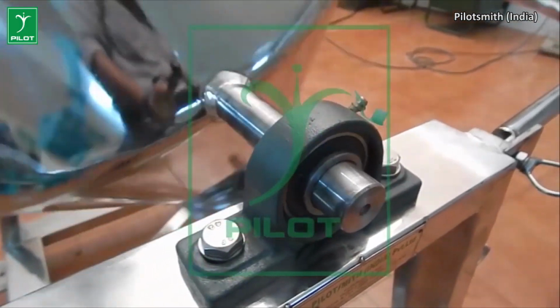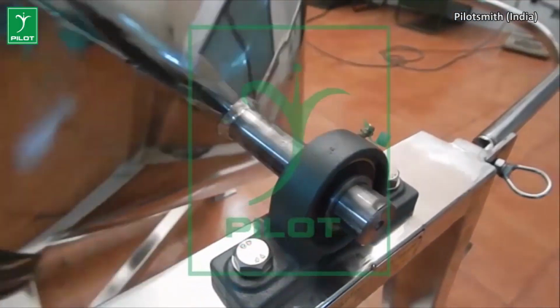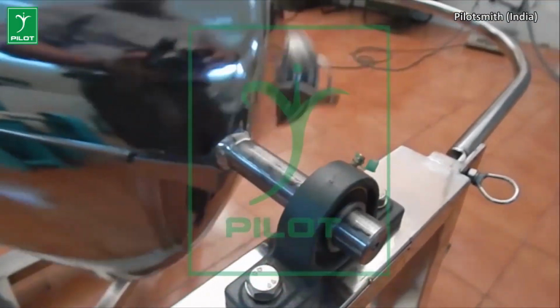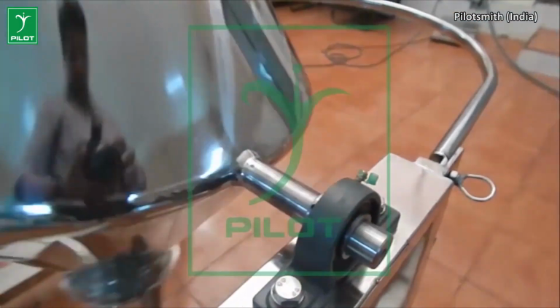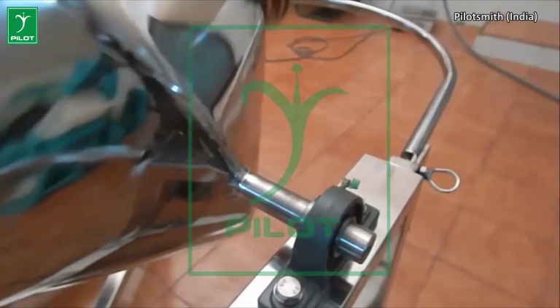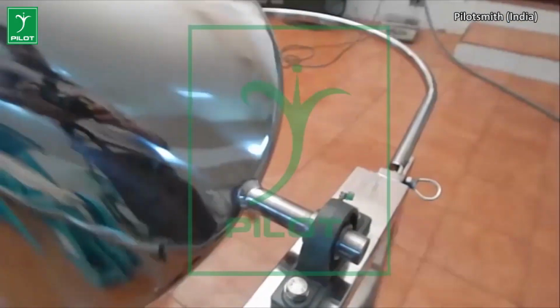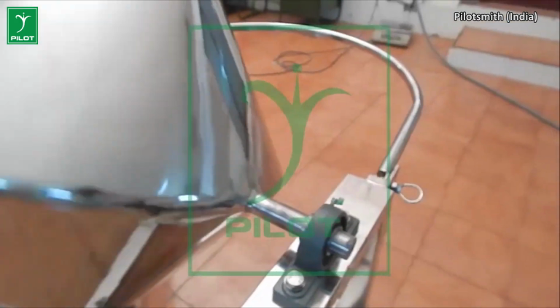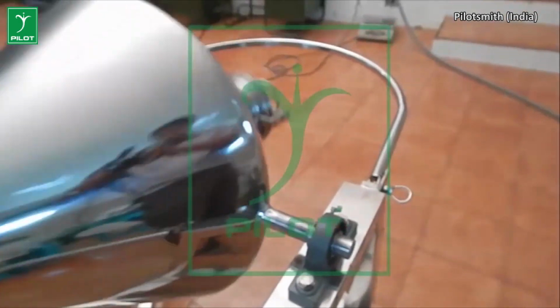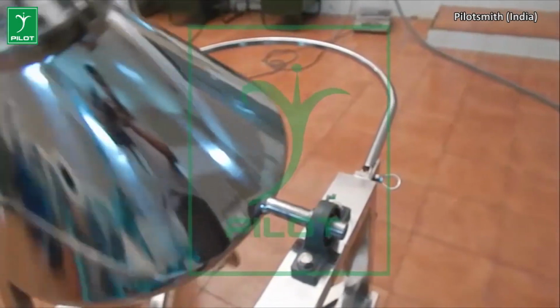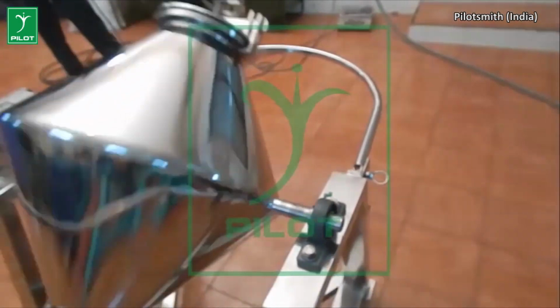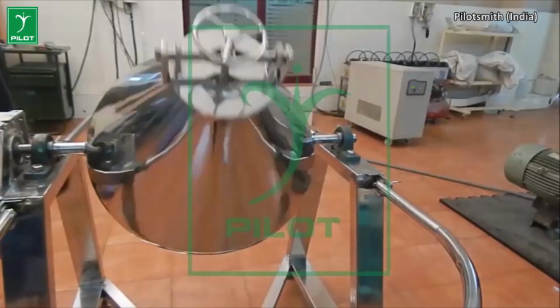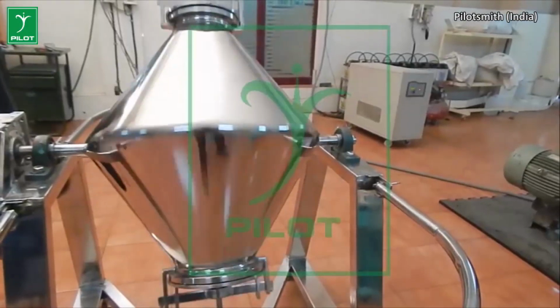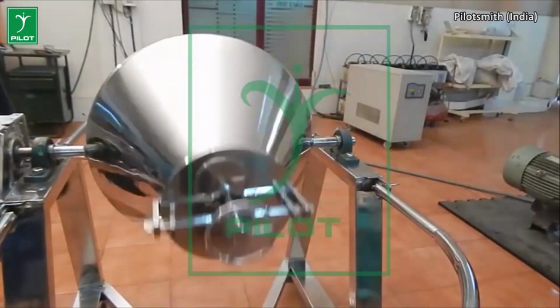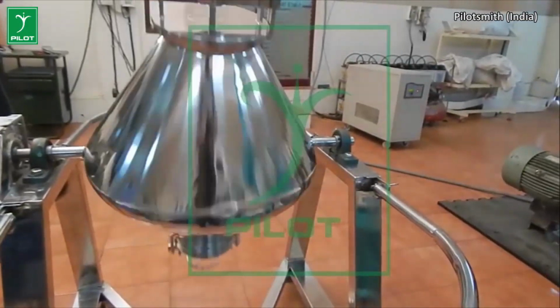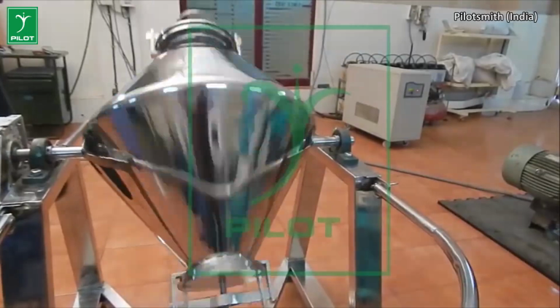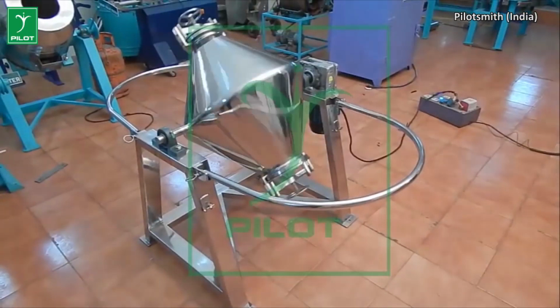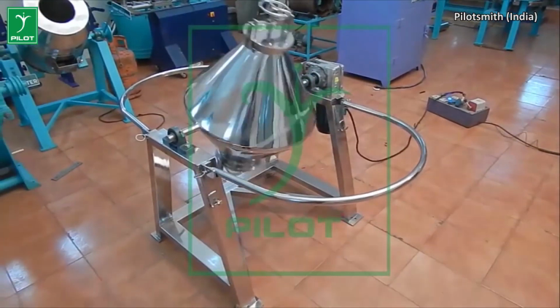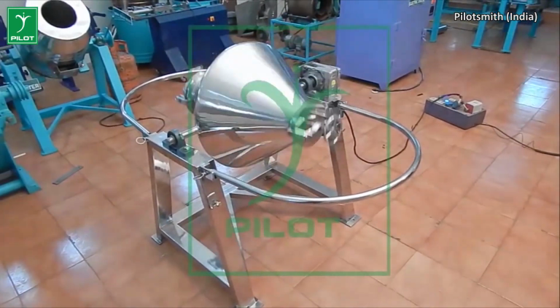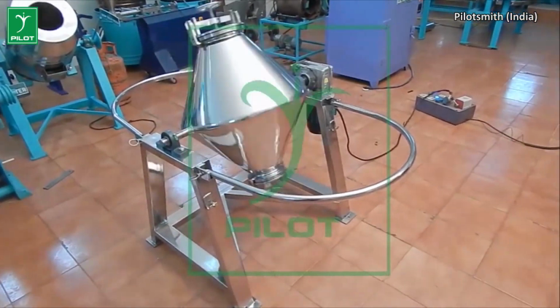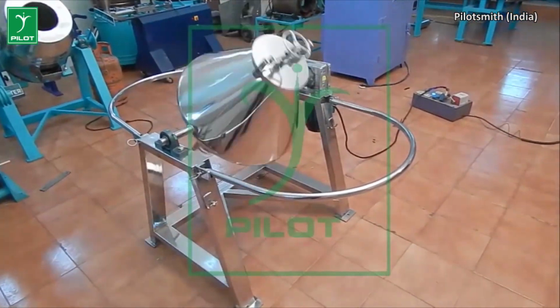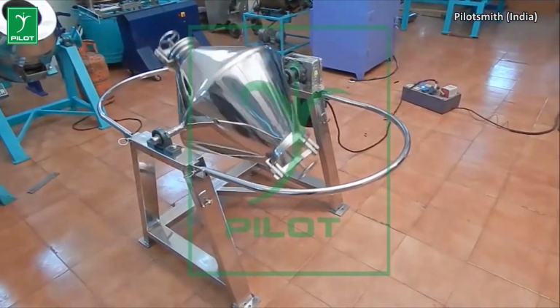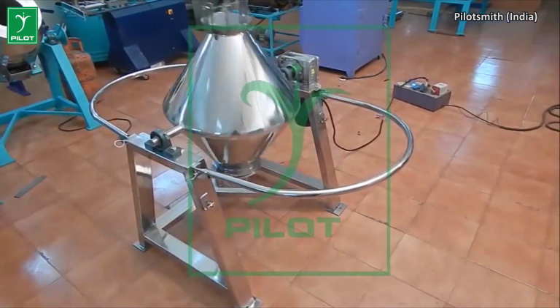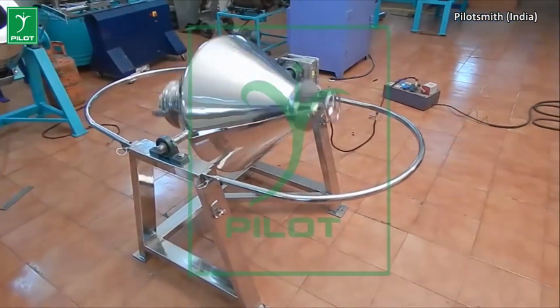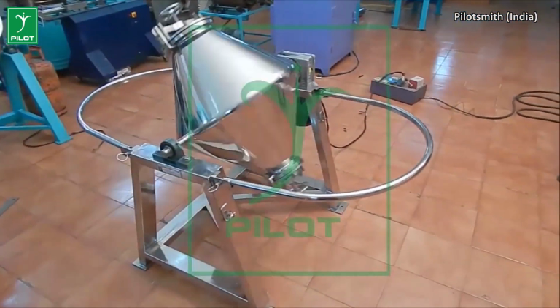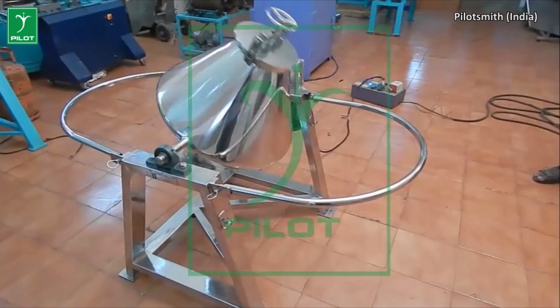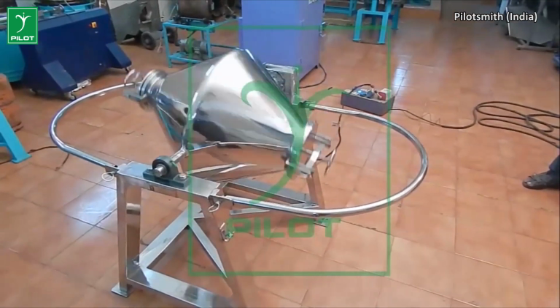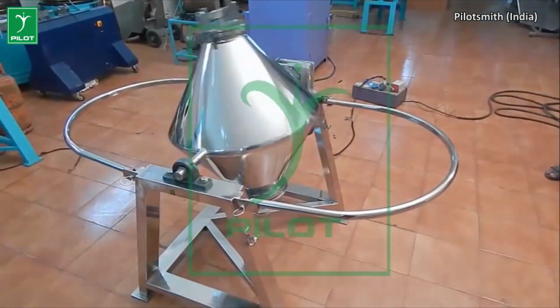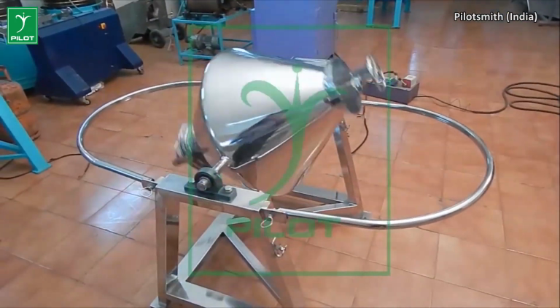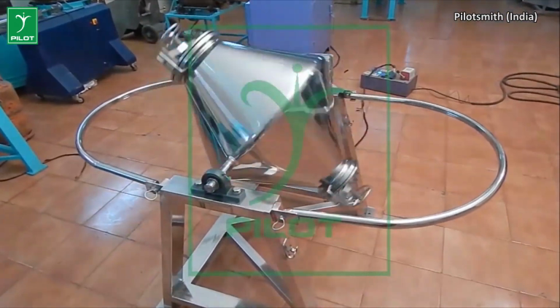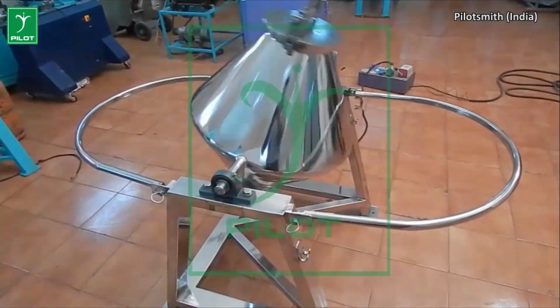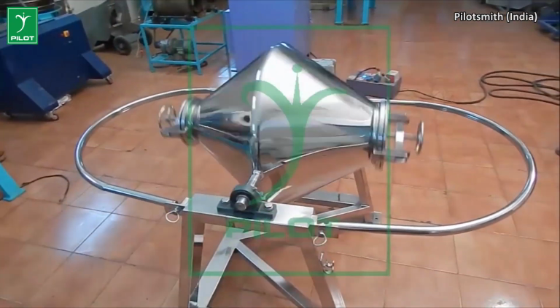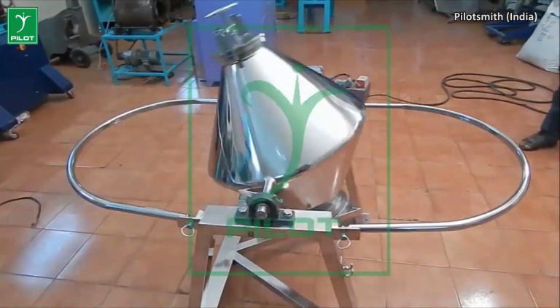Our lab model double corn blender can be used for pharmaceutical and ayurvedic applications. The double corn blender is a simple and efficient equipment for mixing dry powders and granules homogeneously.